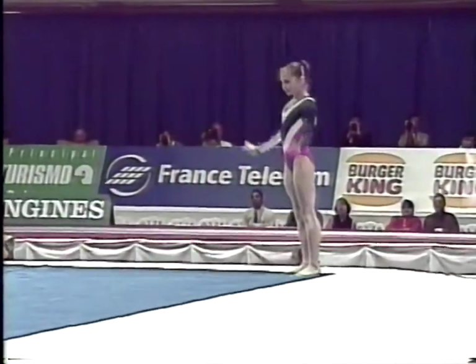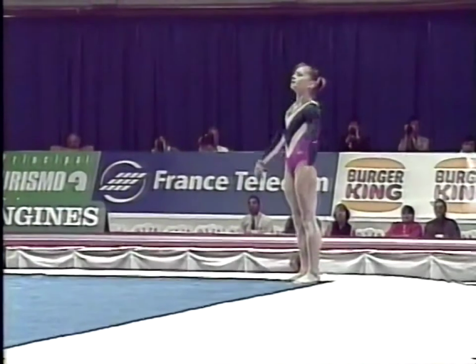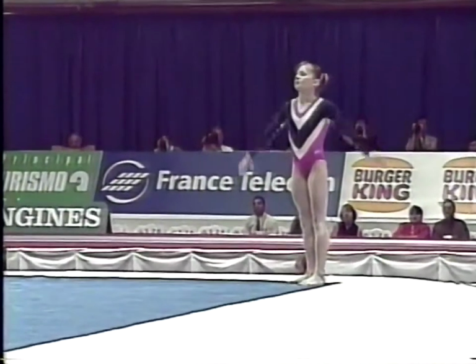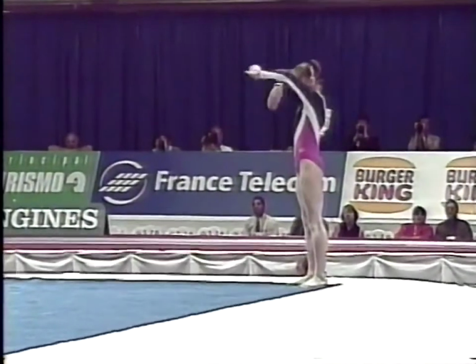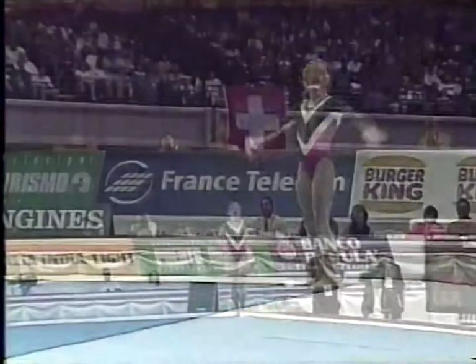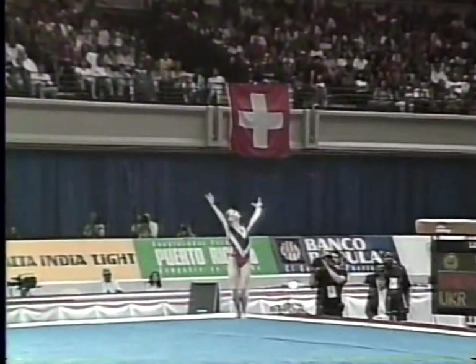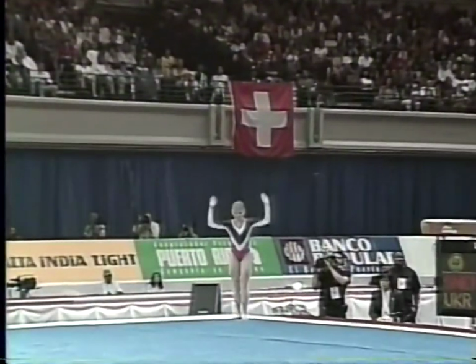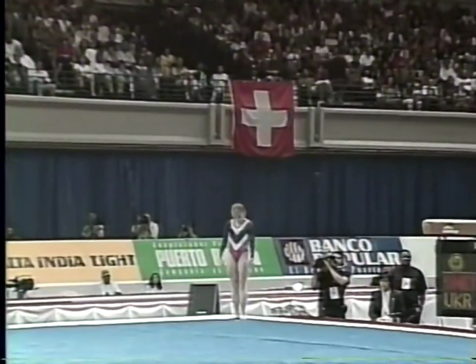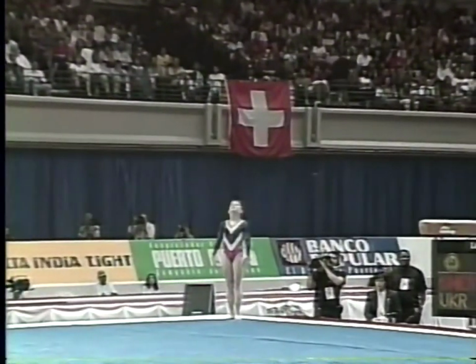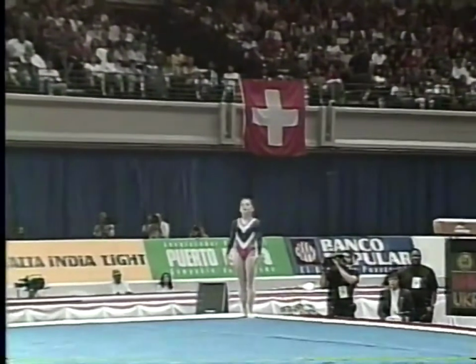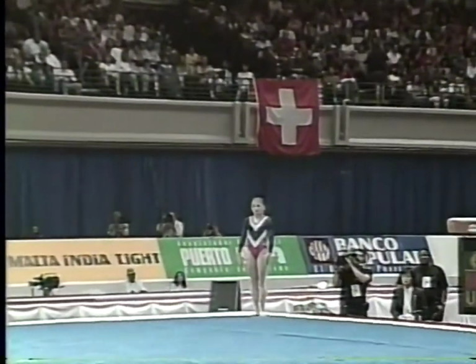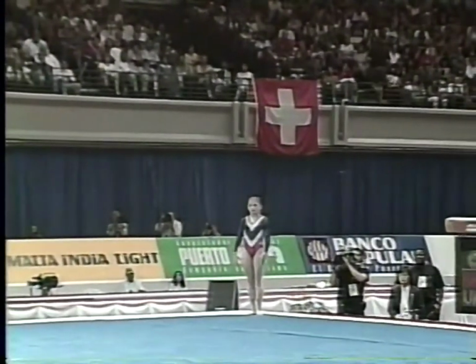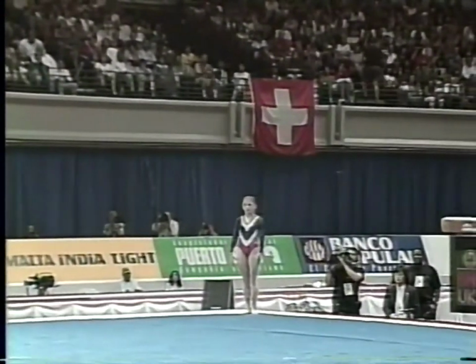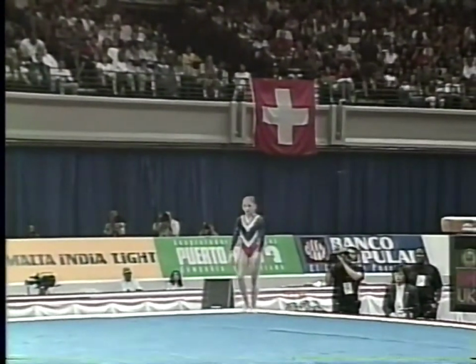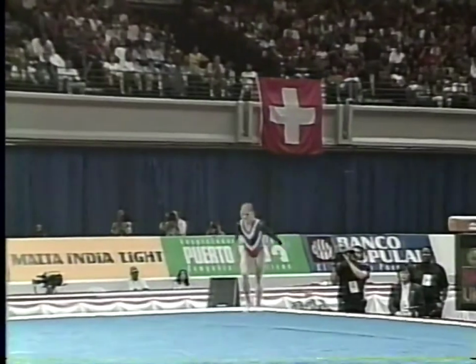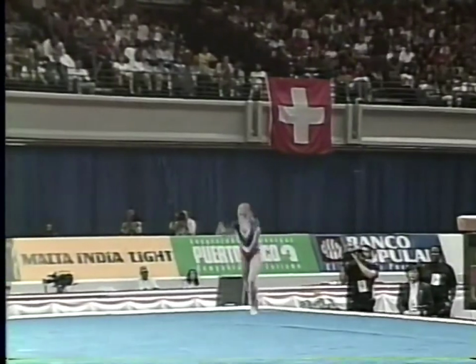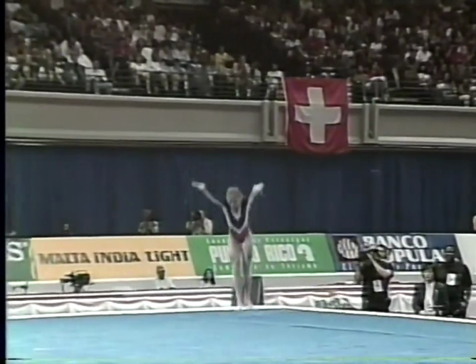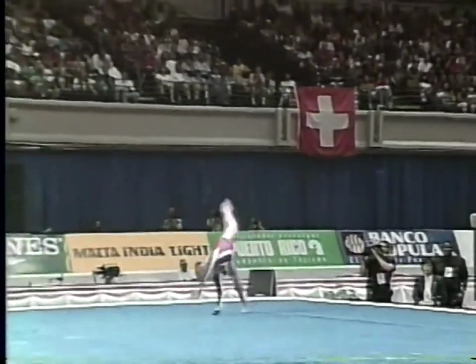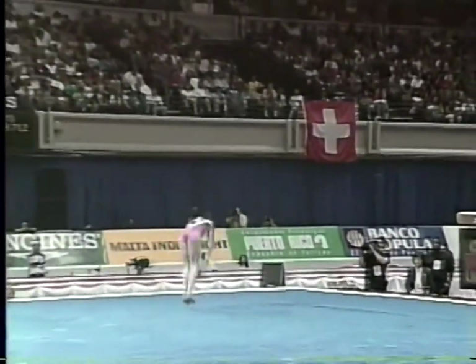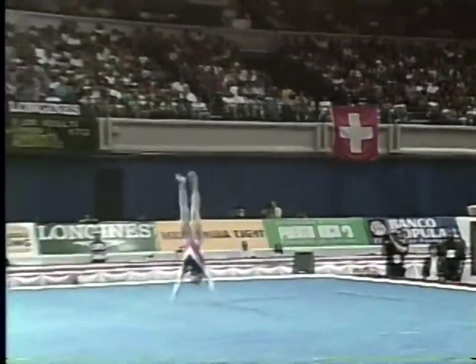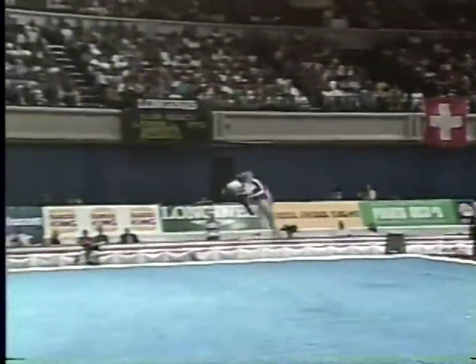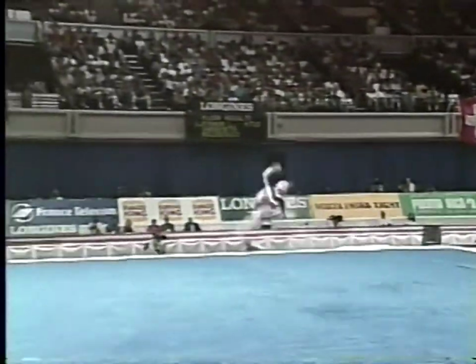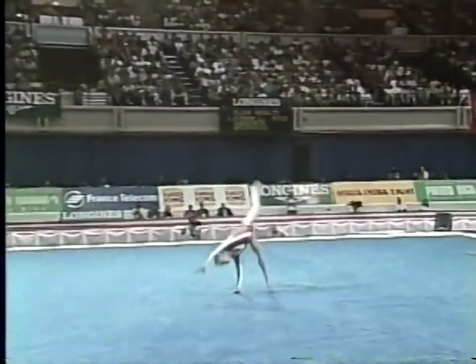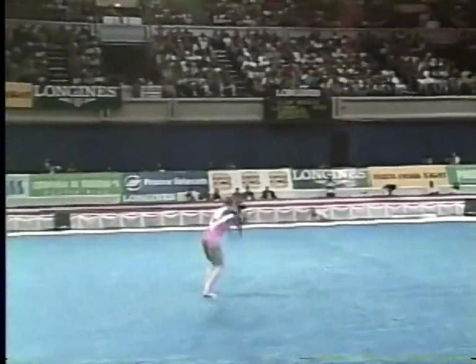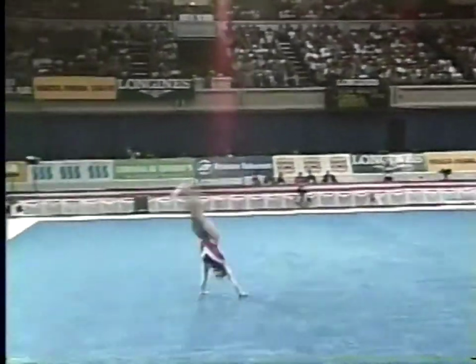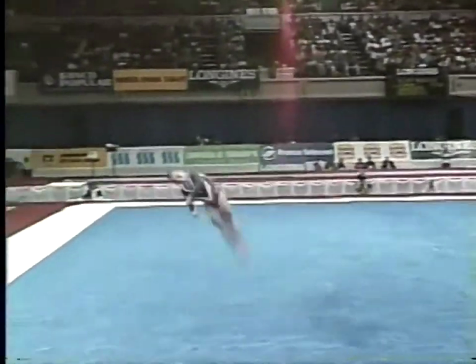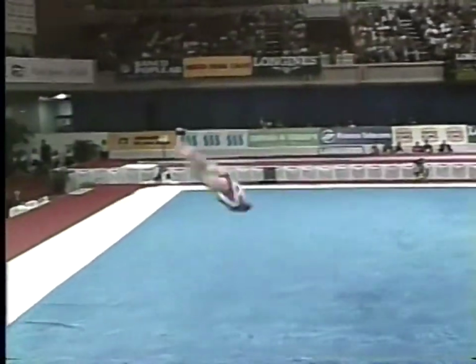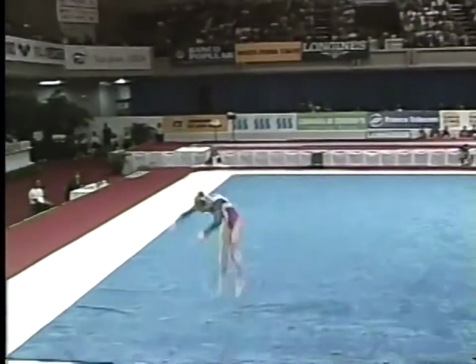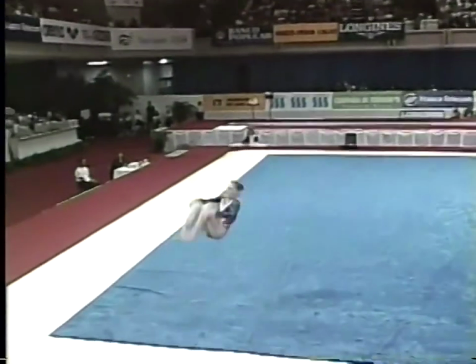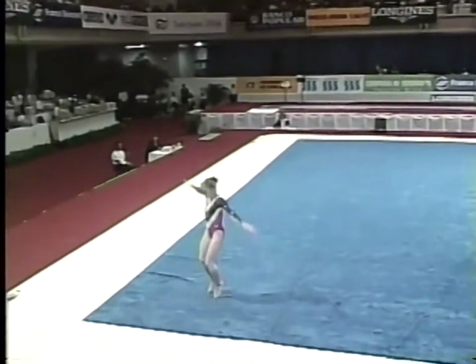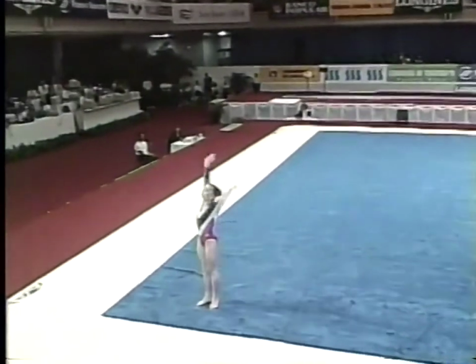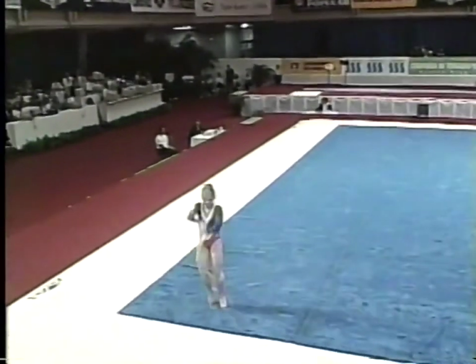Now watch this pass. This has got a lot of twisting in it. One and a half twist, through to a two and a half twist, punch front. How's that?